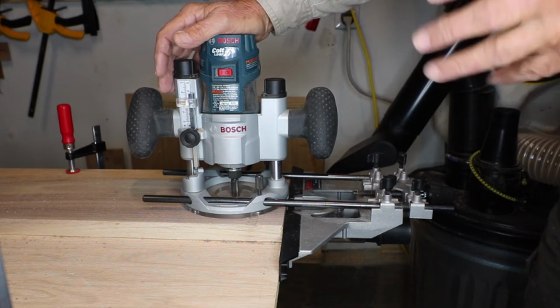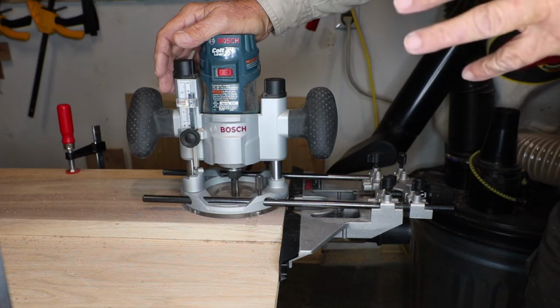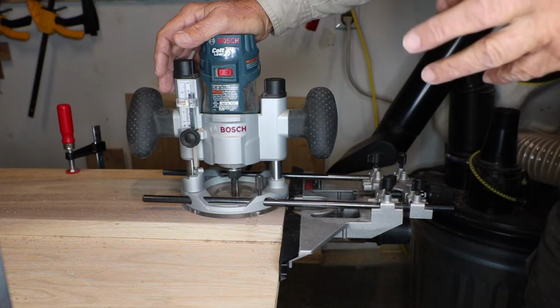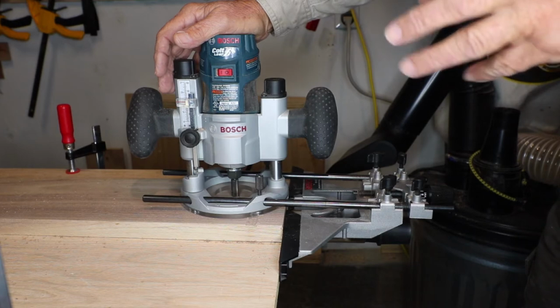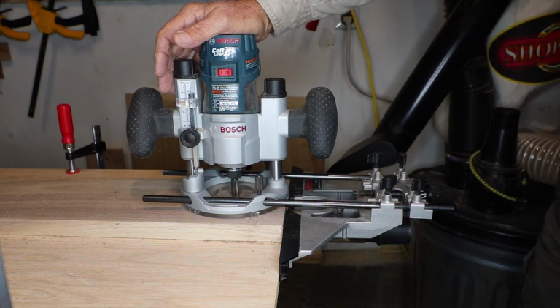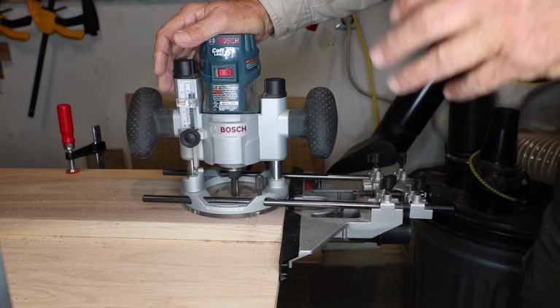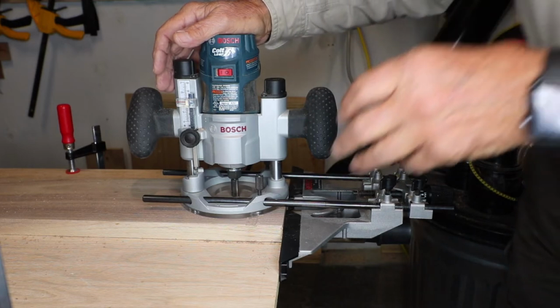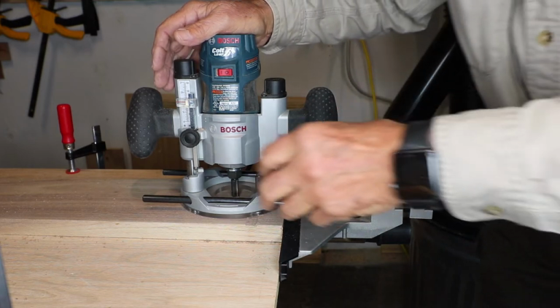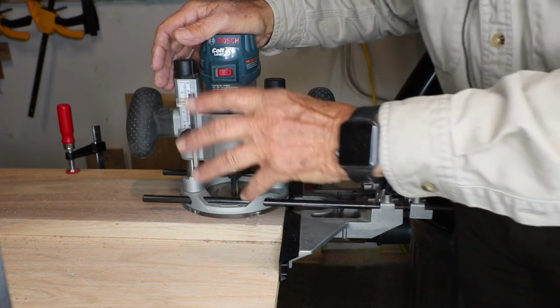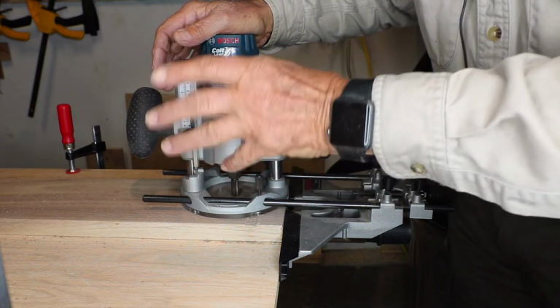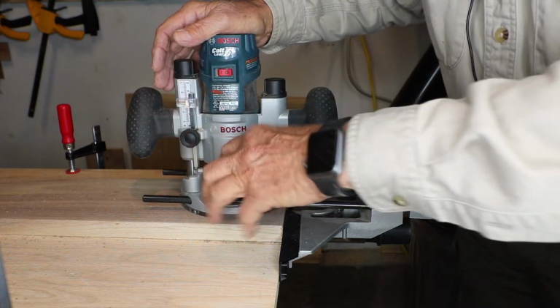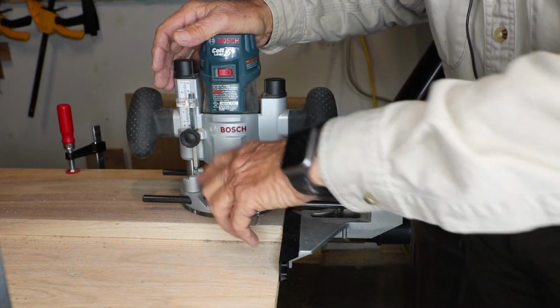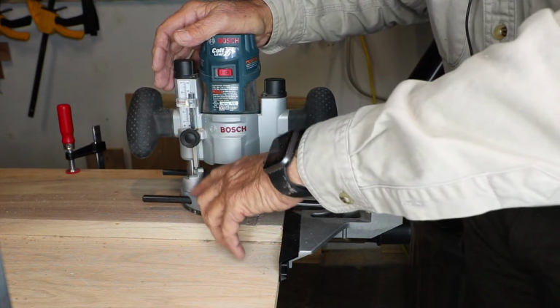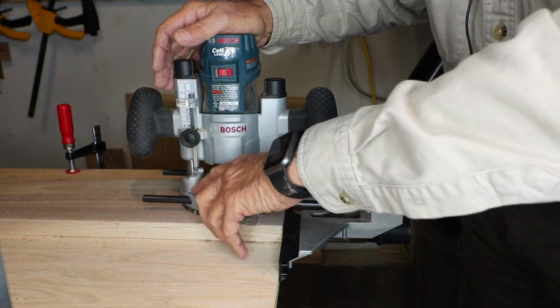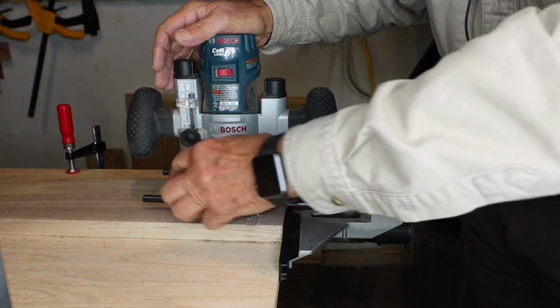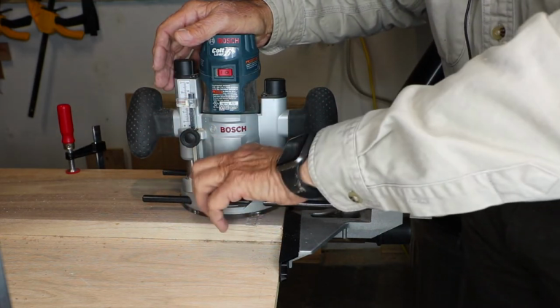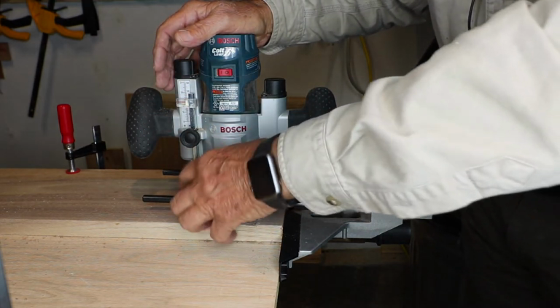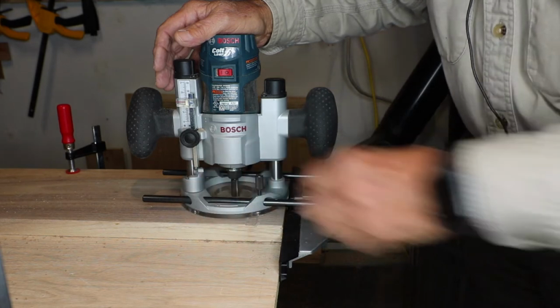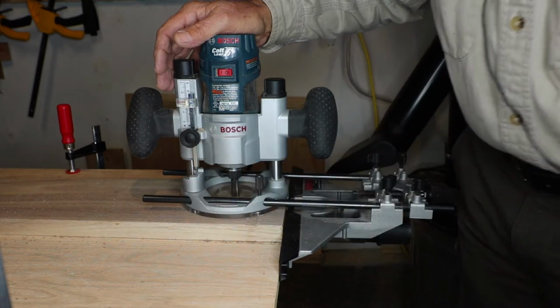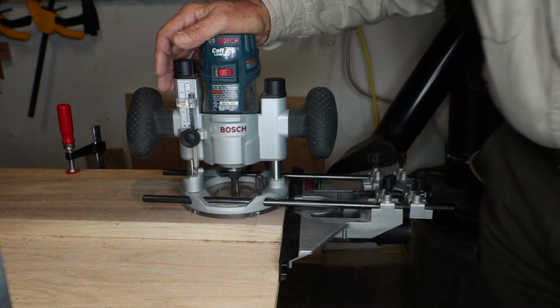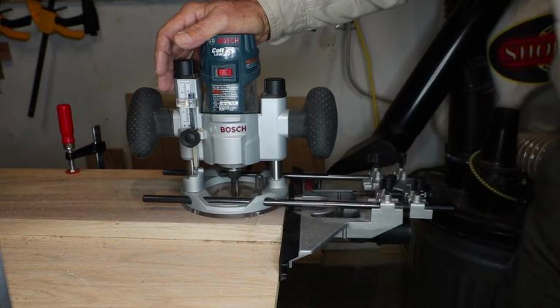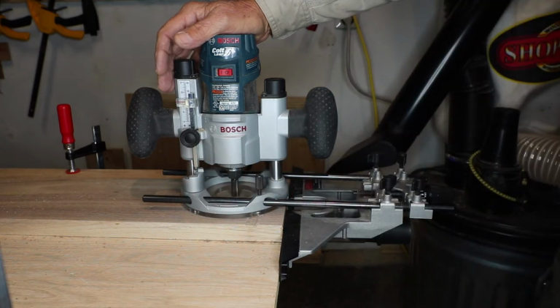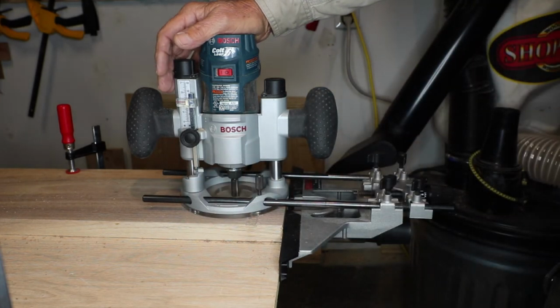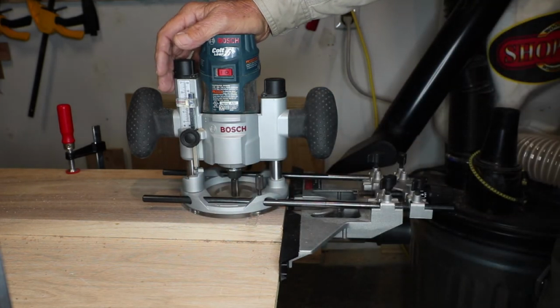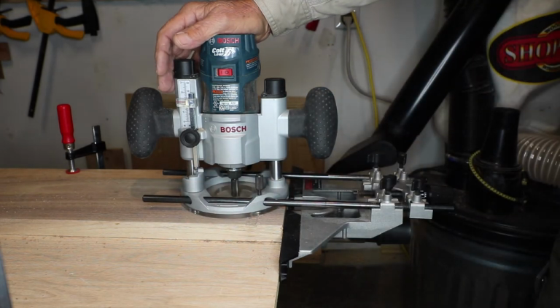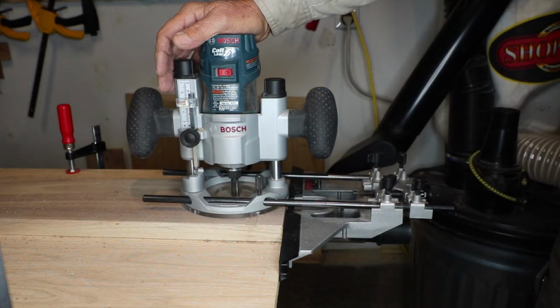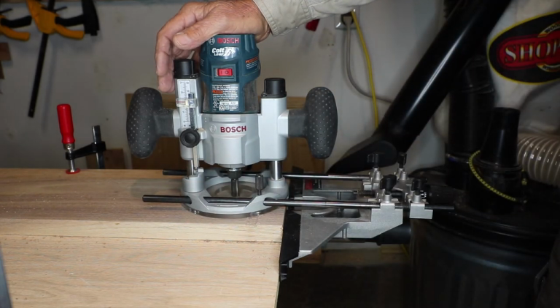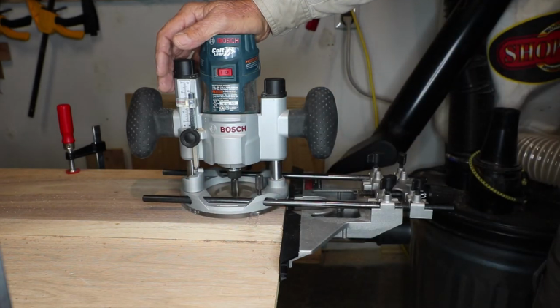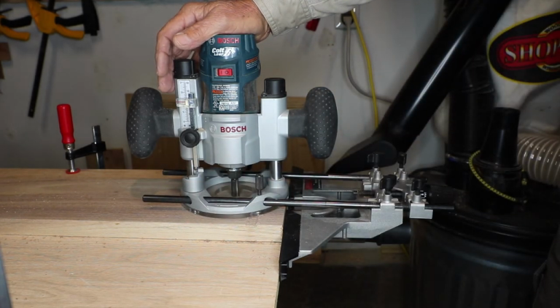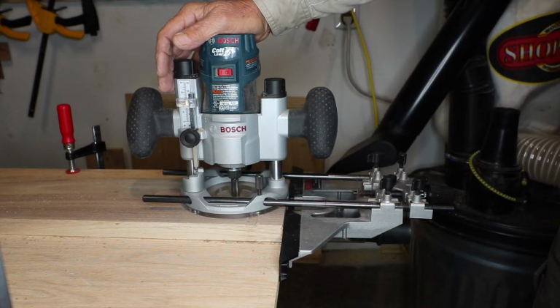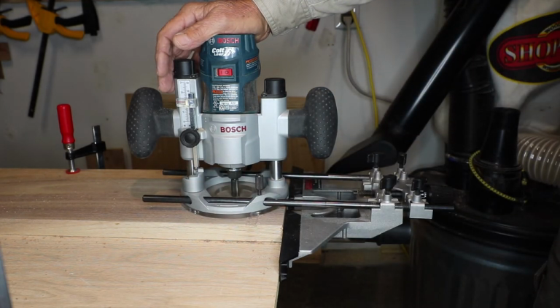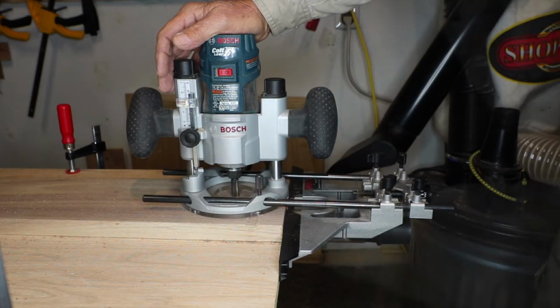Now if I want to do a one-eighth cut I could use the turret, because those steps are one-eighth increments. But let's say I want to do a one-sixteenth cut depth-wise.